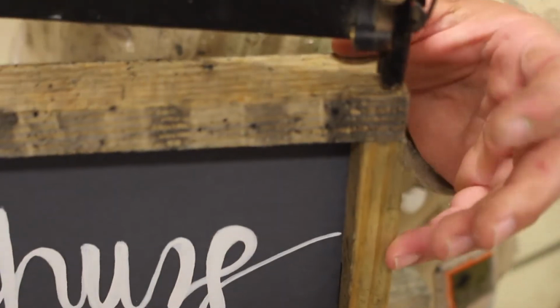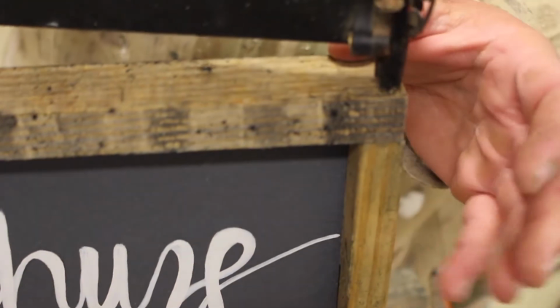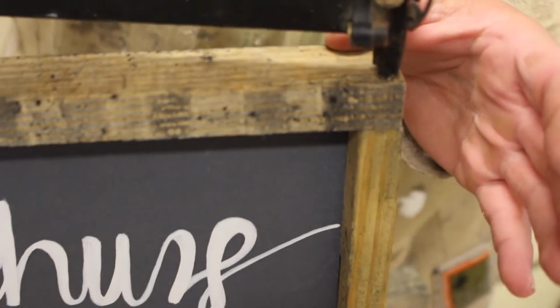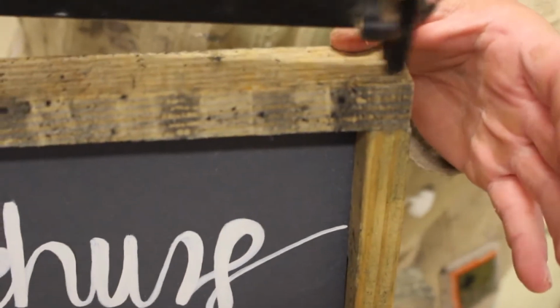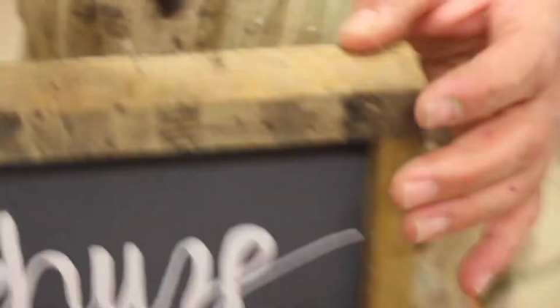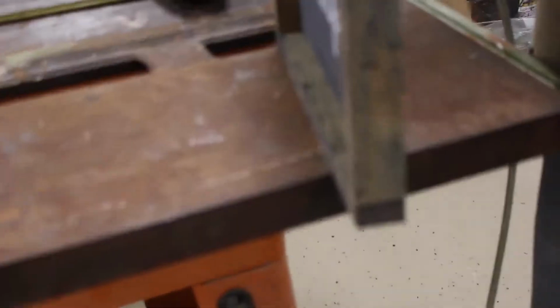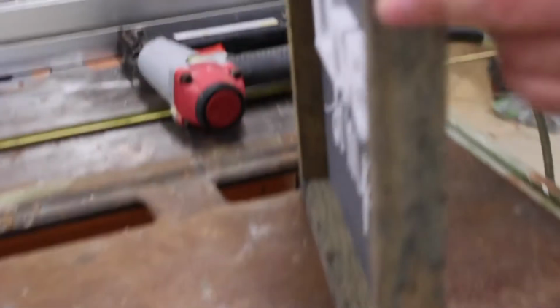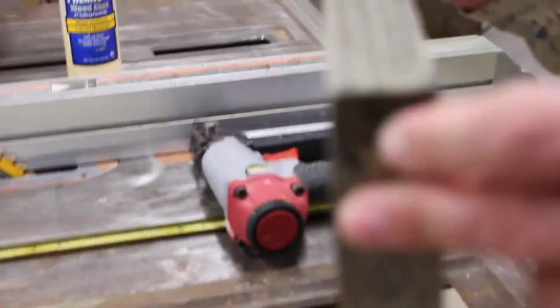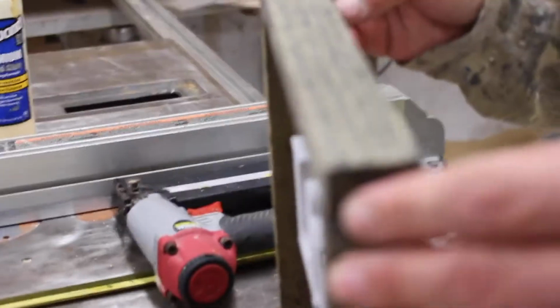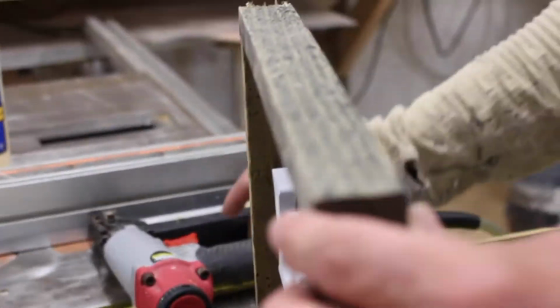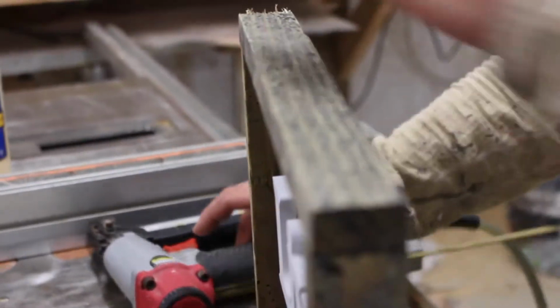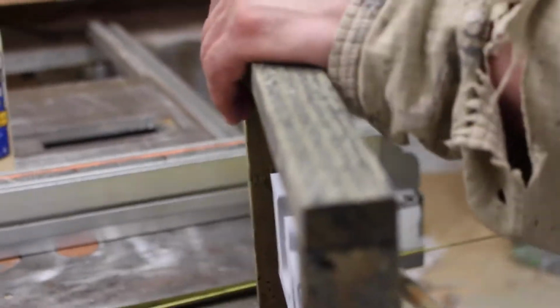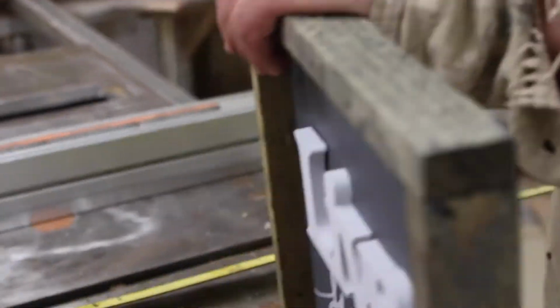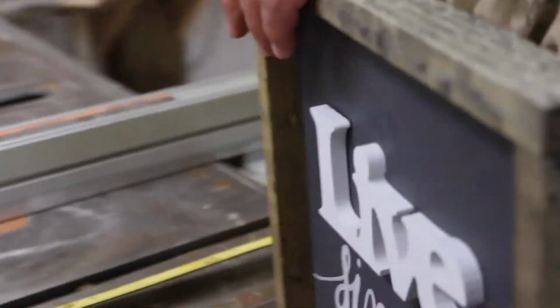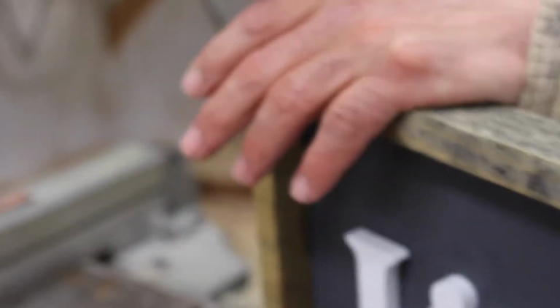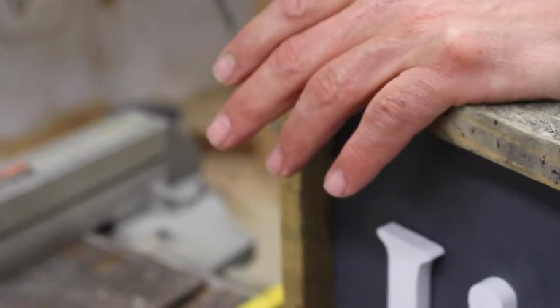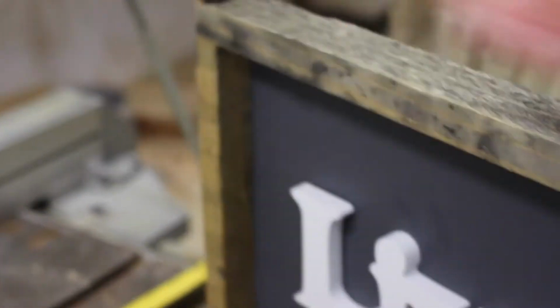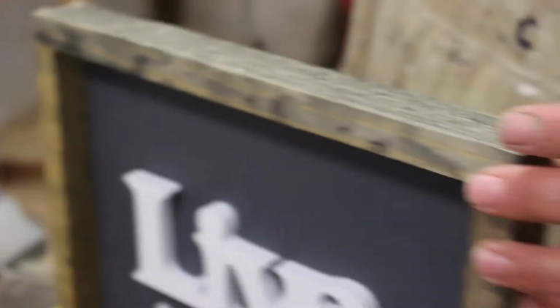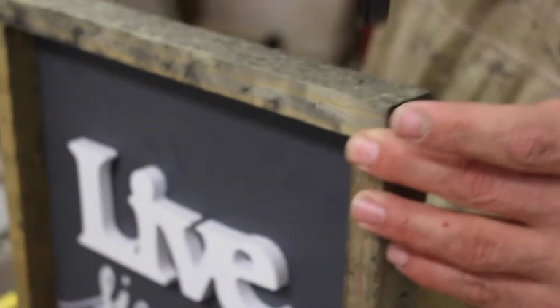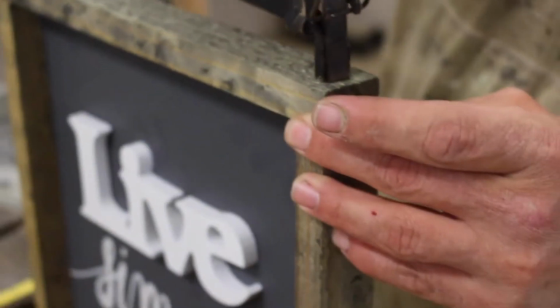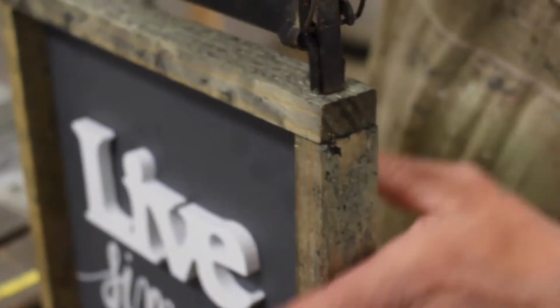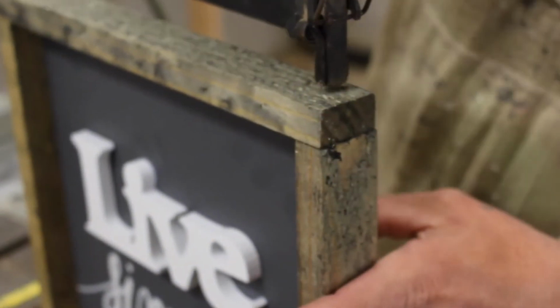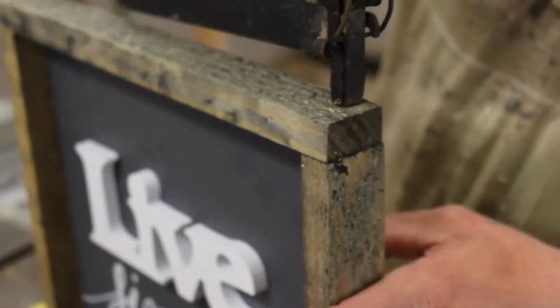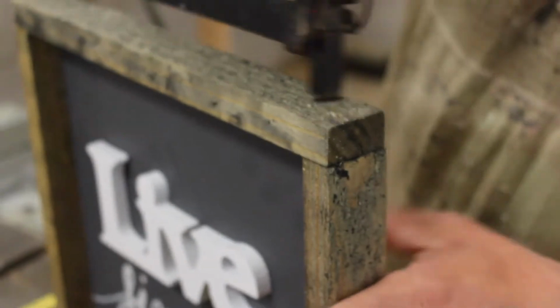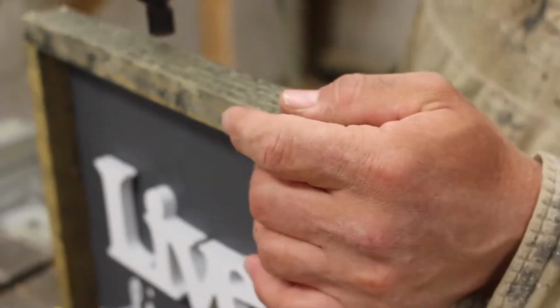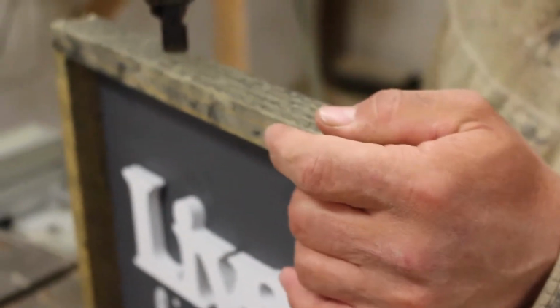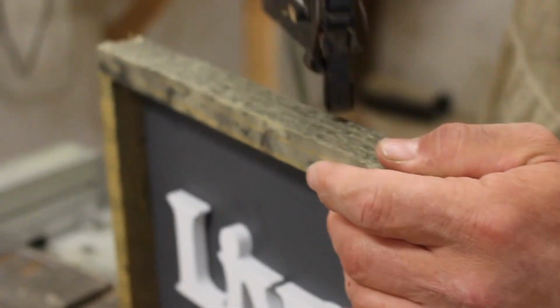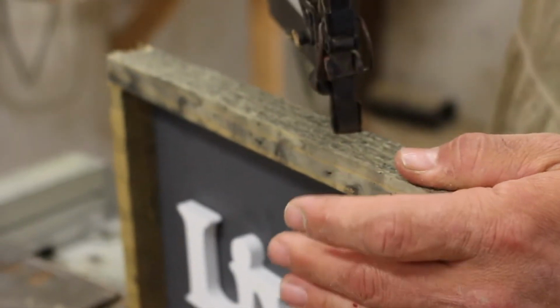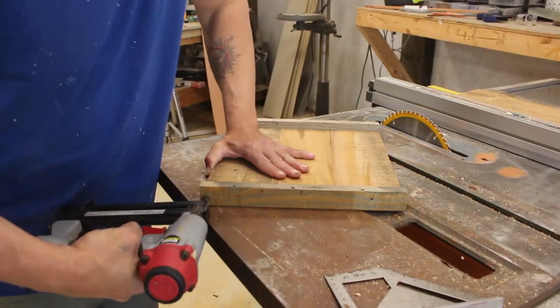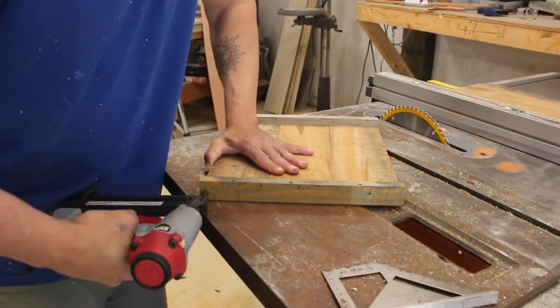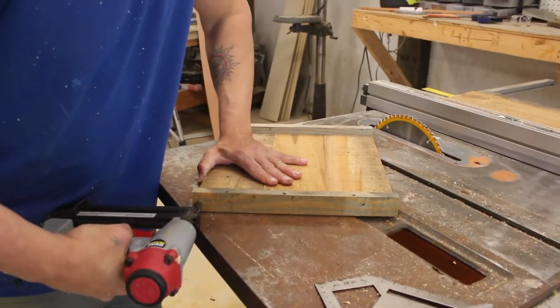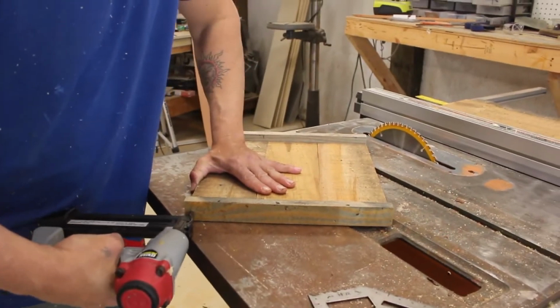Don't worry too much if those sides don't line up completely. You can always use your miter saw to trim them down, or even your sander works great if it's not too much — and it kind of gives it that really distressed look that I love.